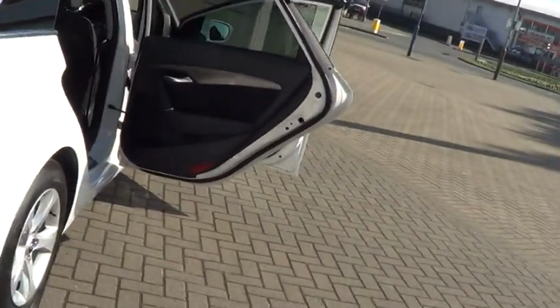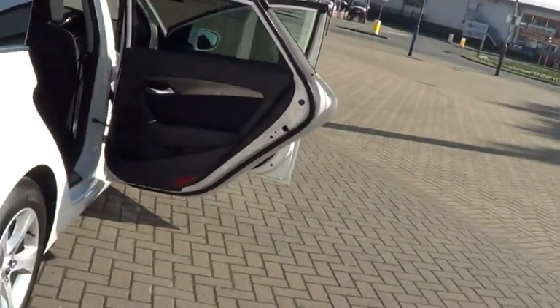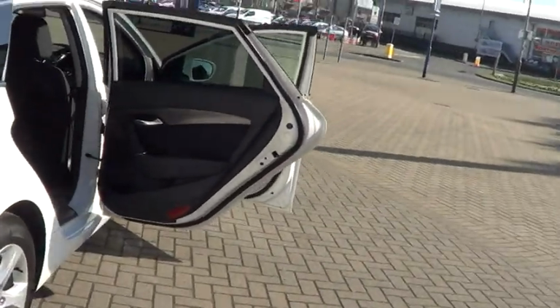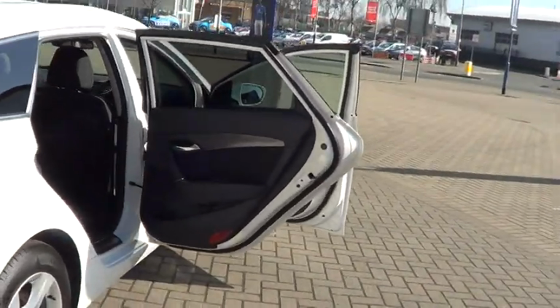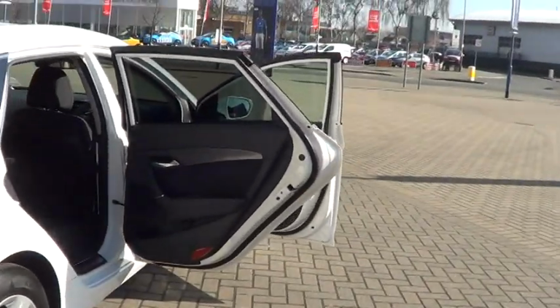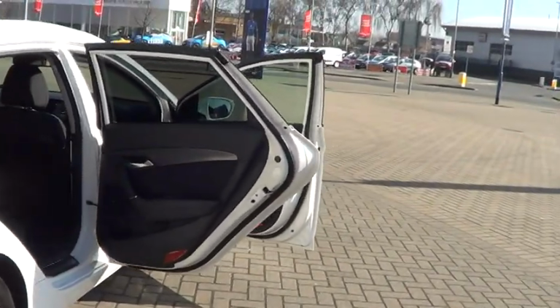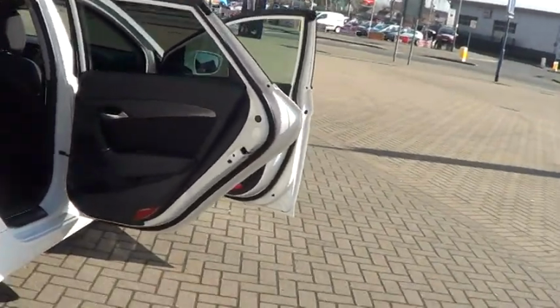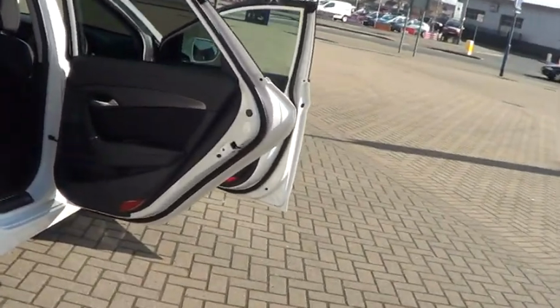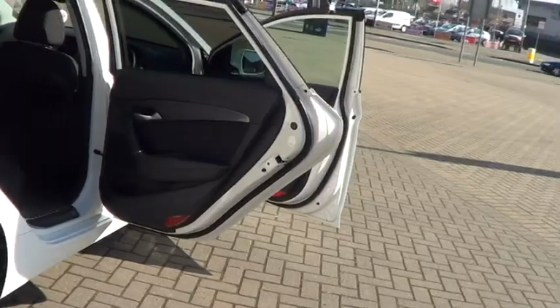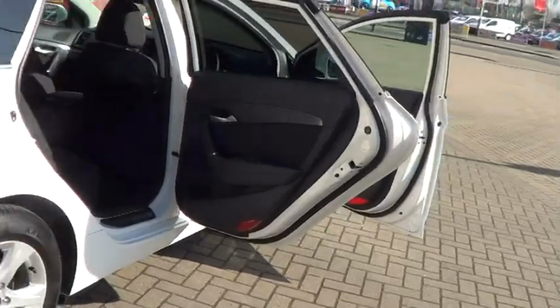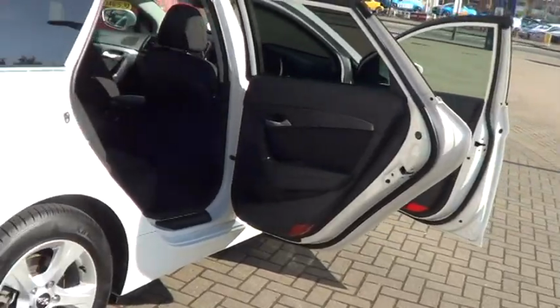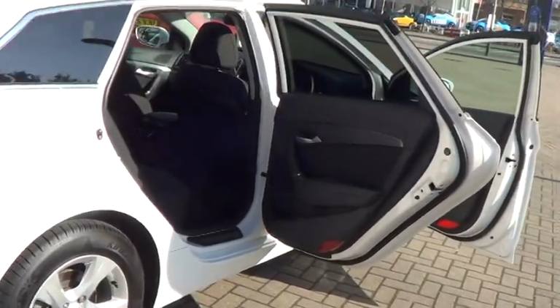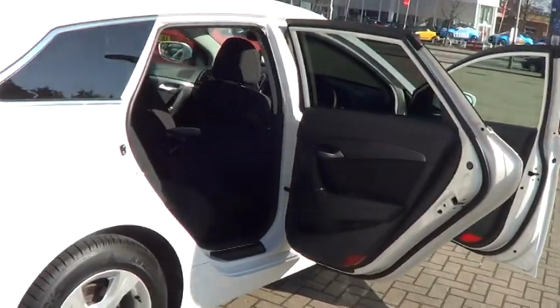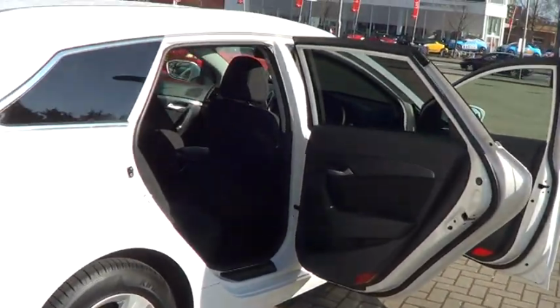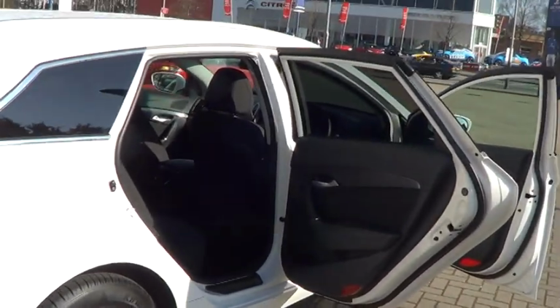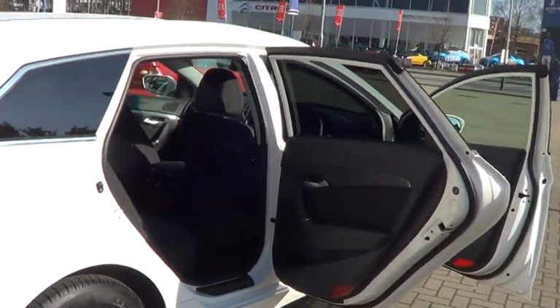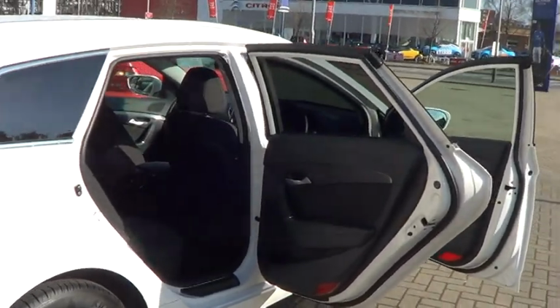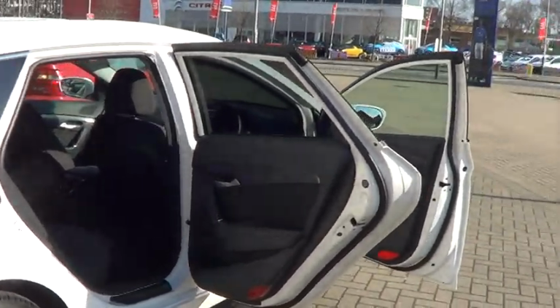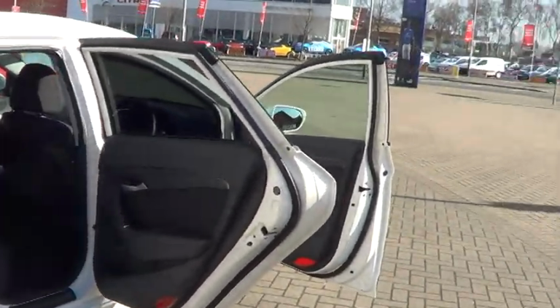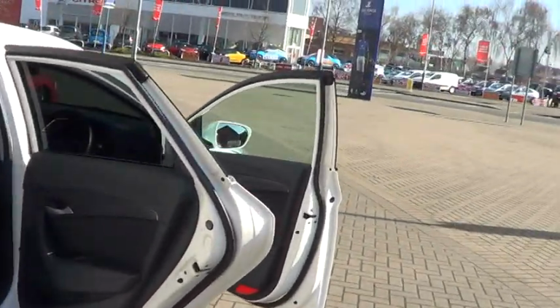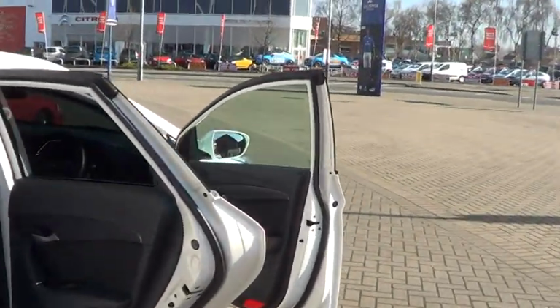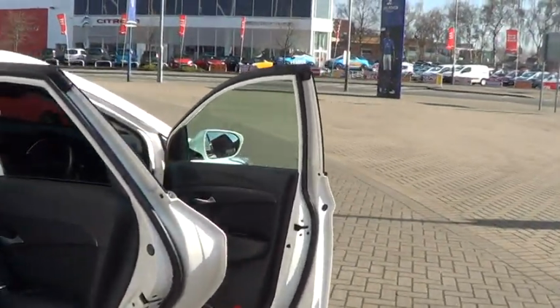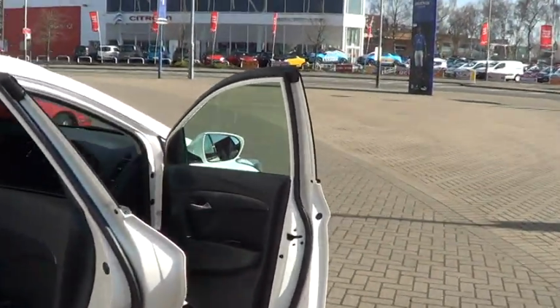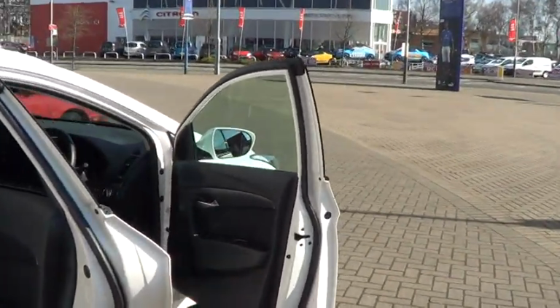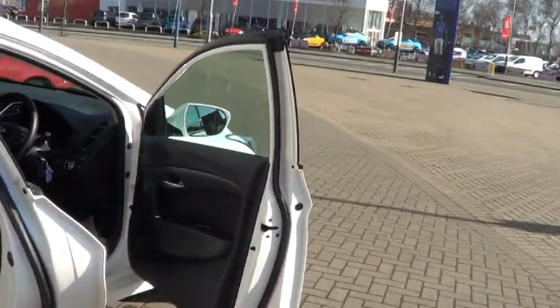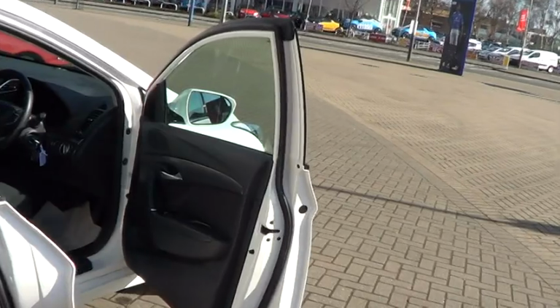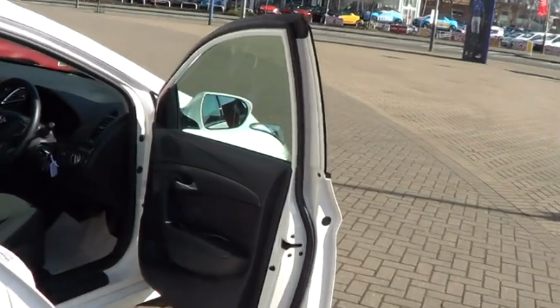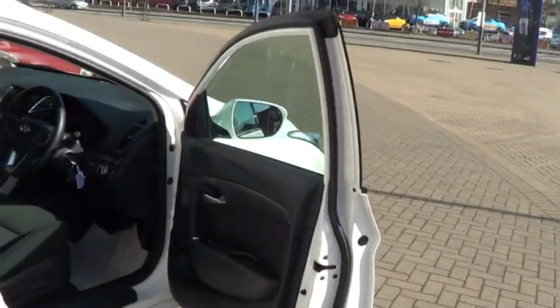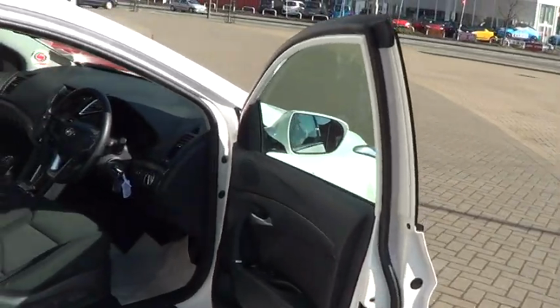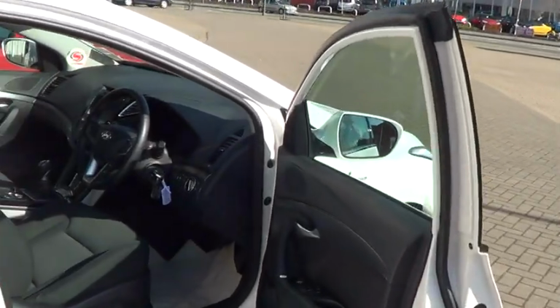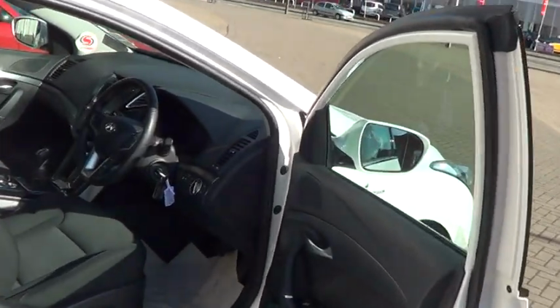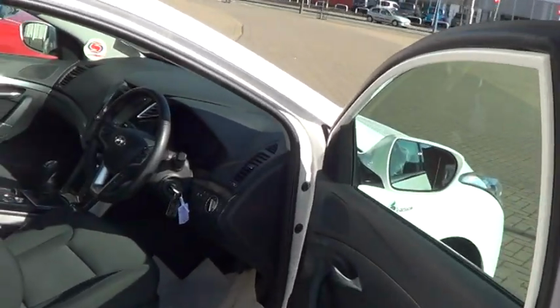This car is available to buy online today by clicking the reserve online button to the right of this video. This car can be yours for £16,495.